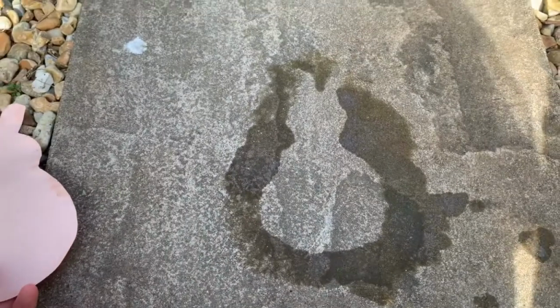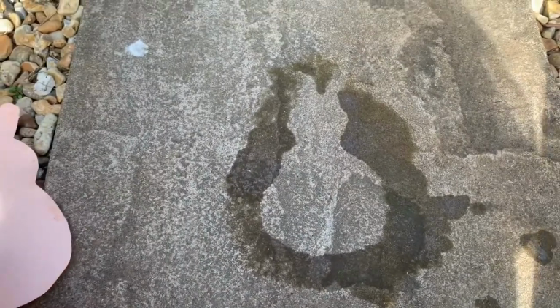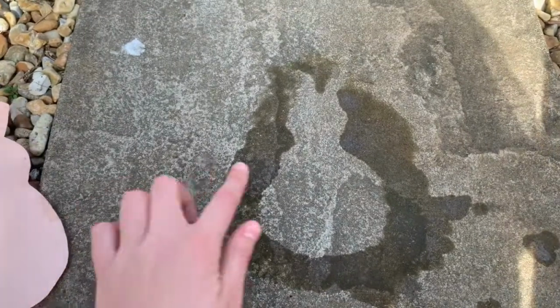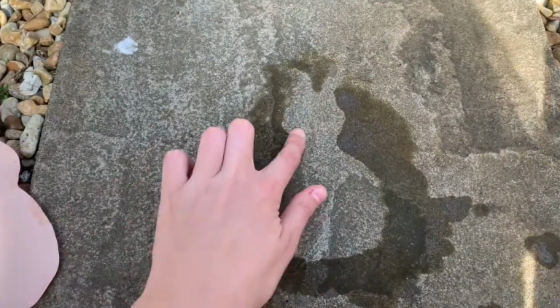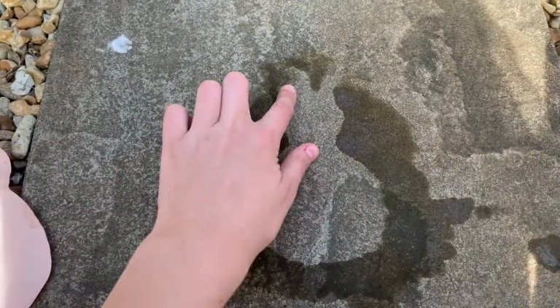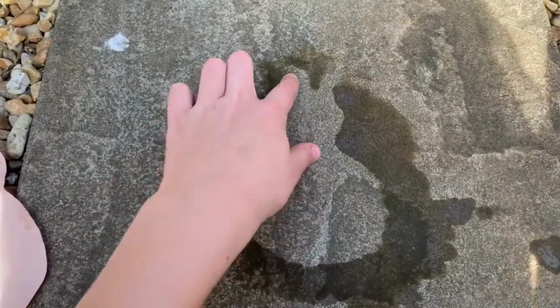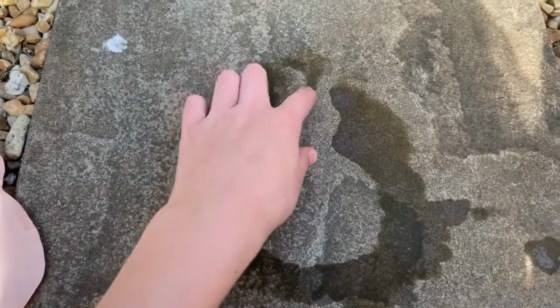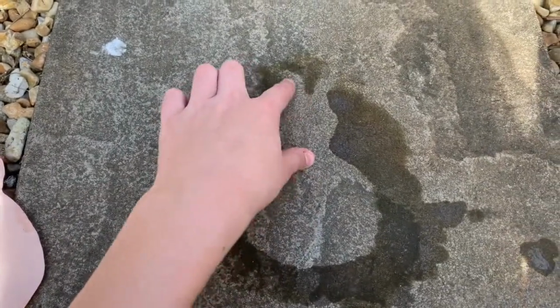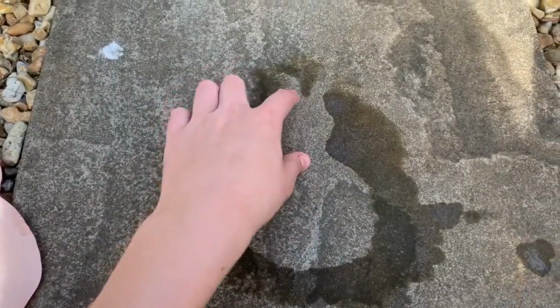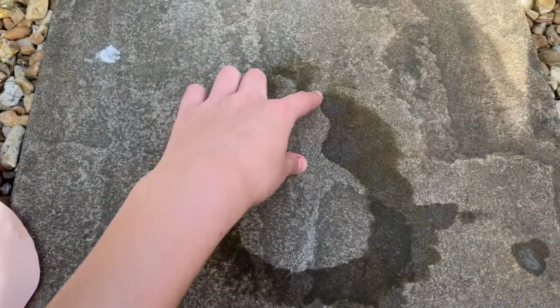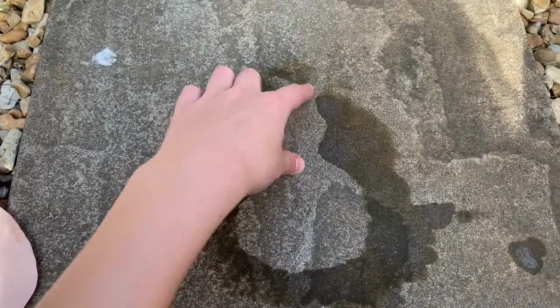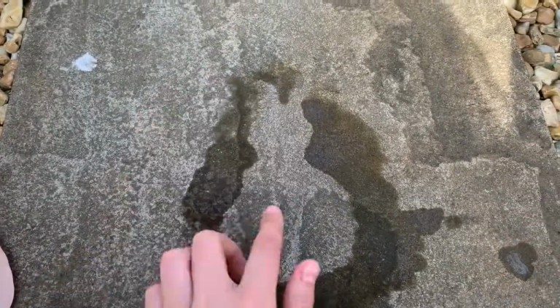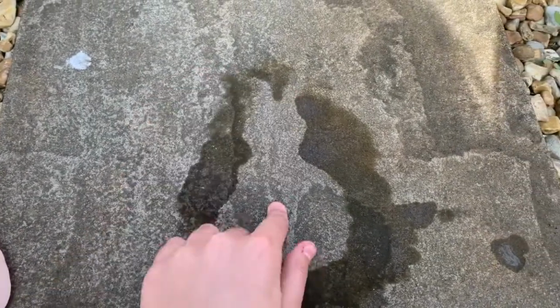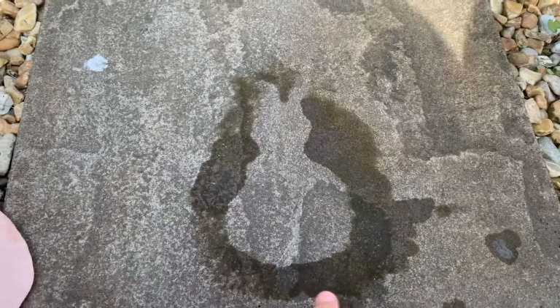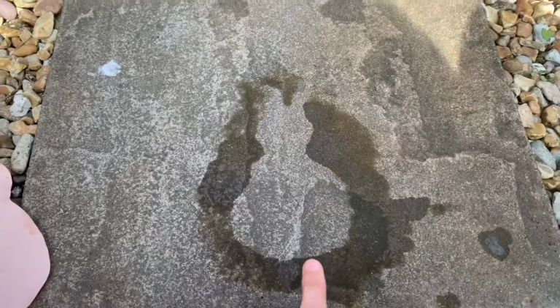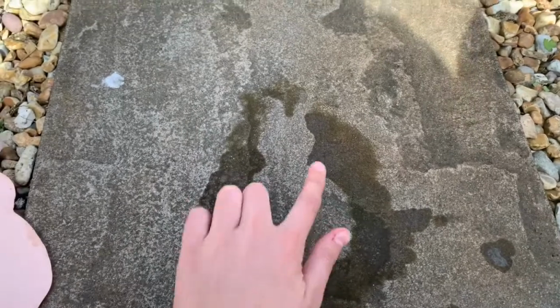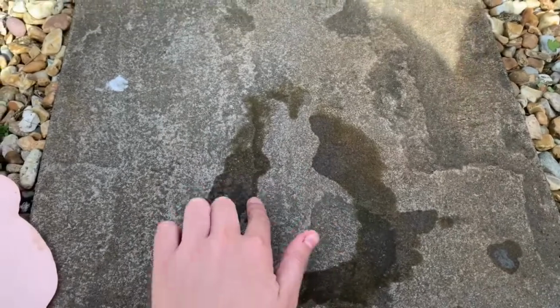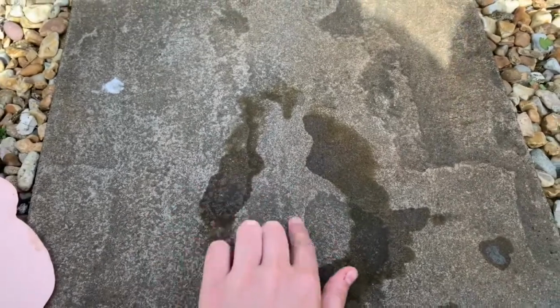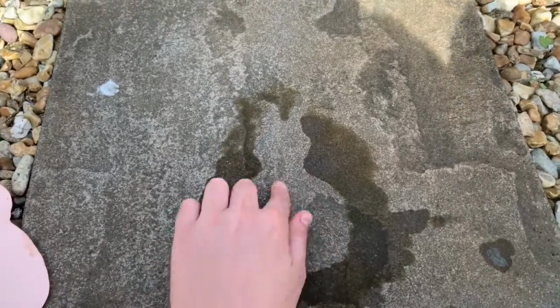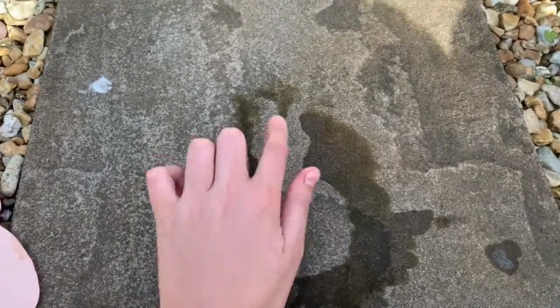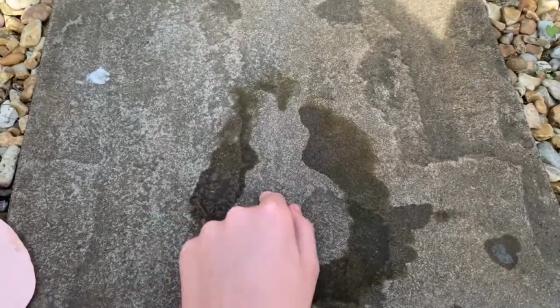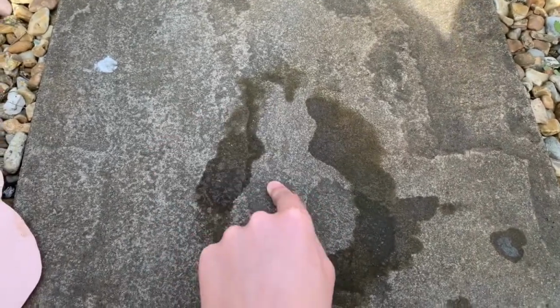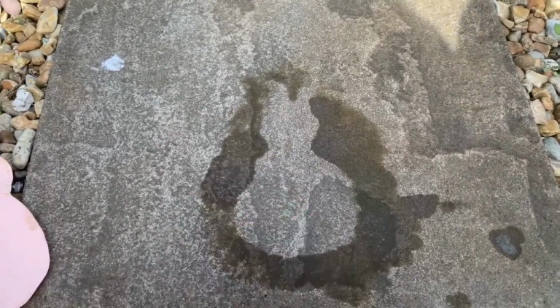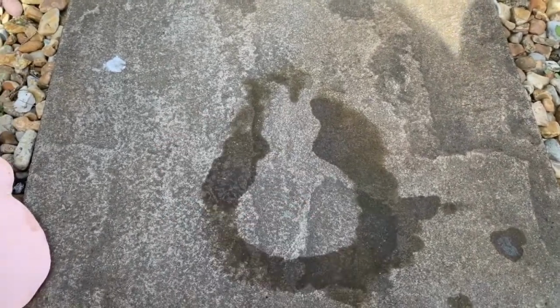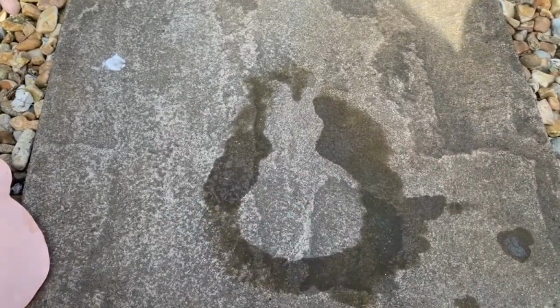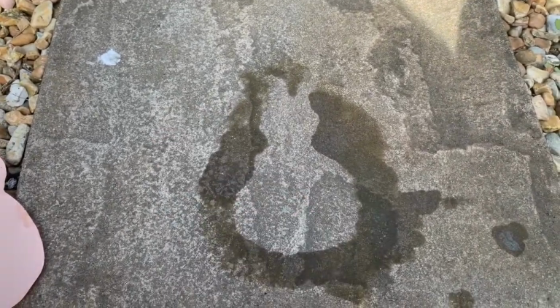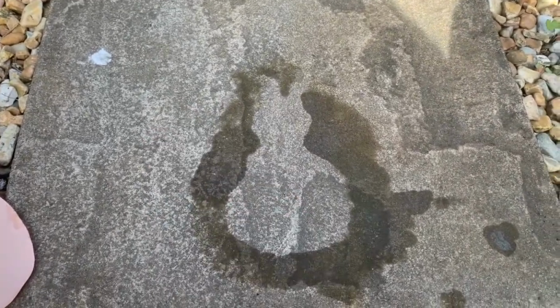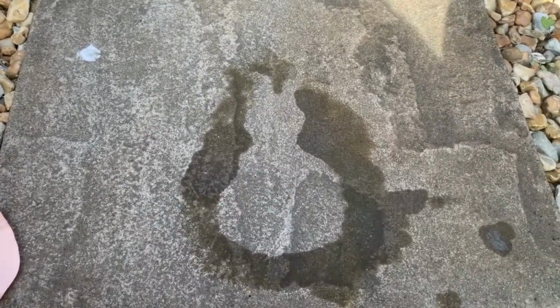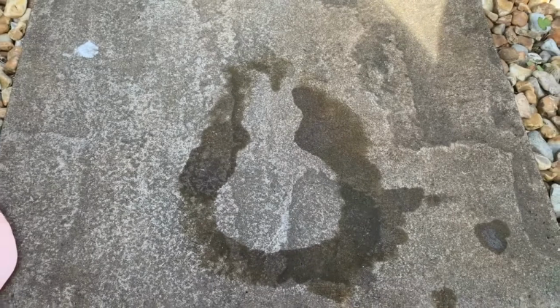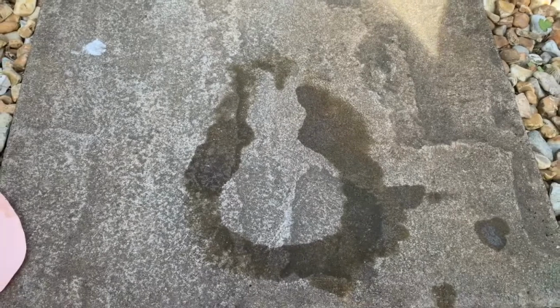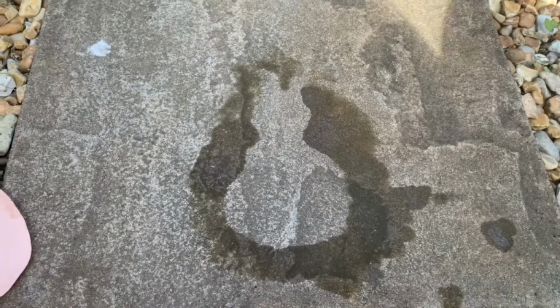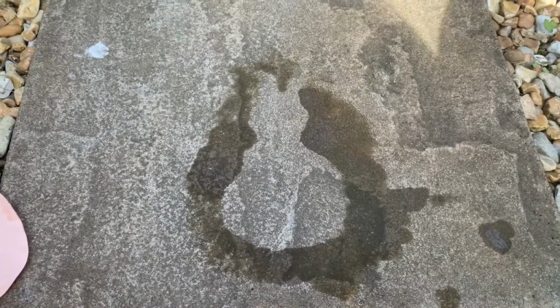Ta-da! There's a bunny! I went a little bit too much water up here and it seeped, but apart from that there is a bunny. That is how you can paint without painting, using just water.